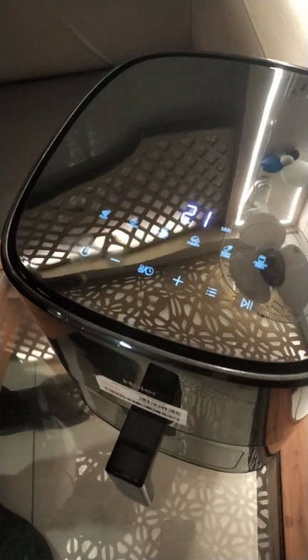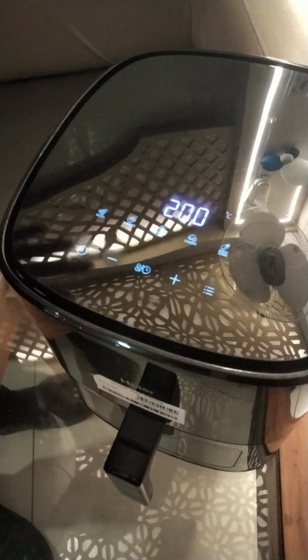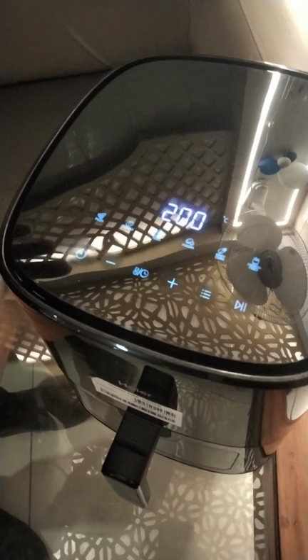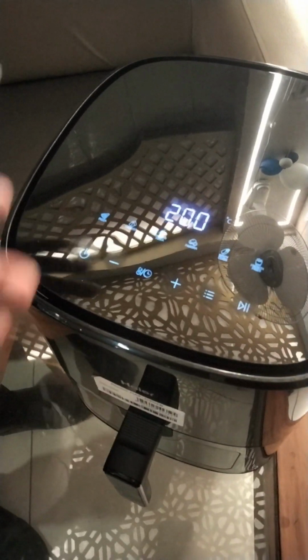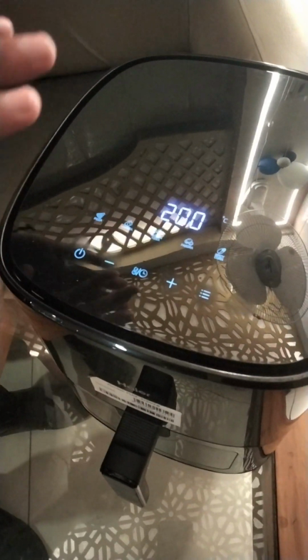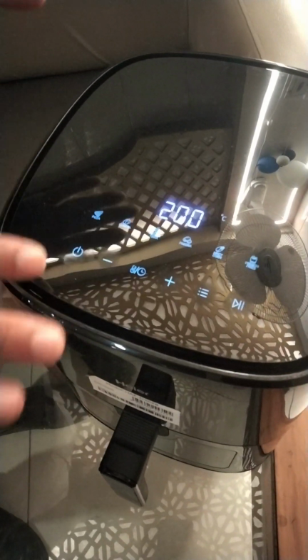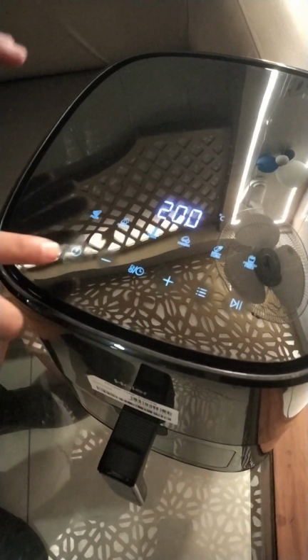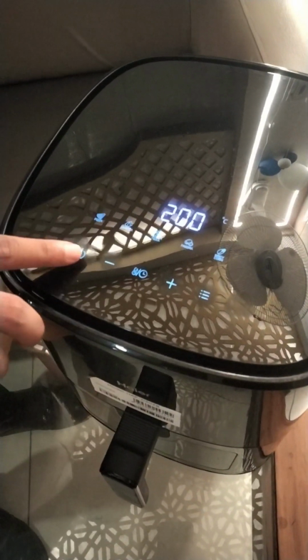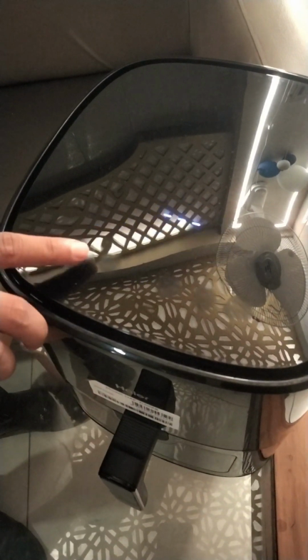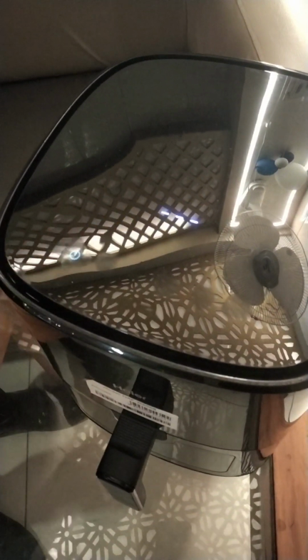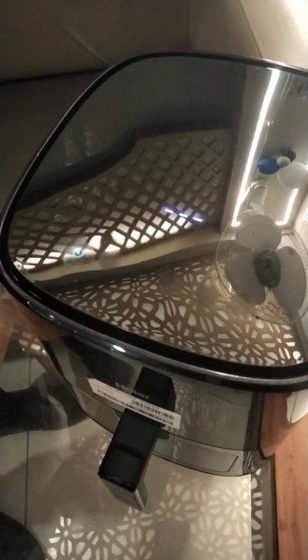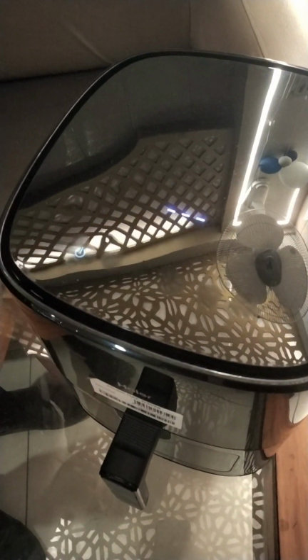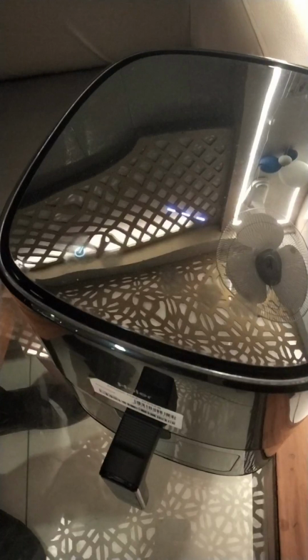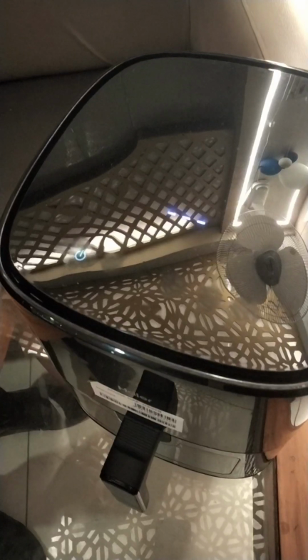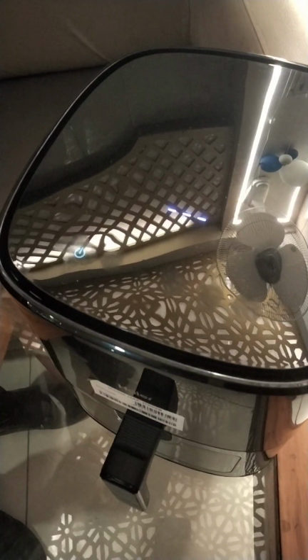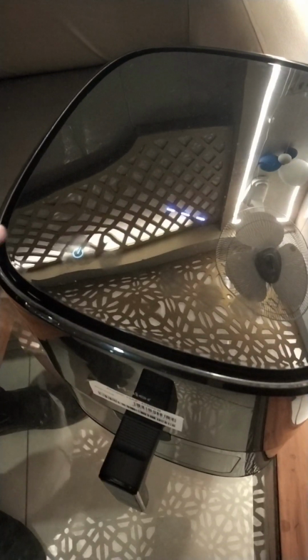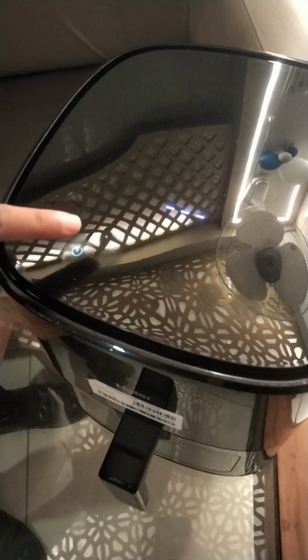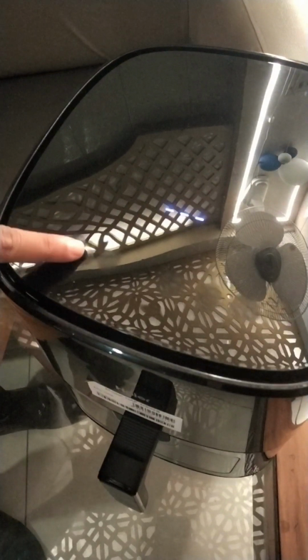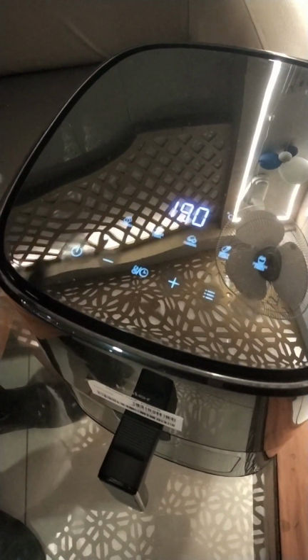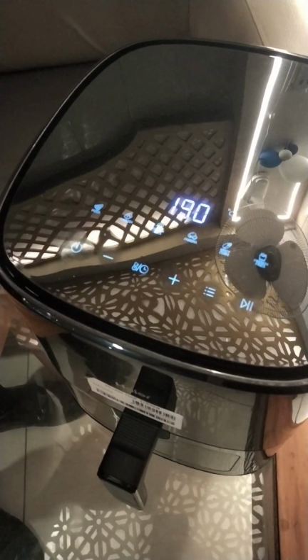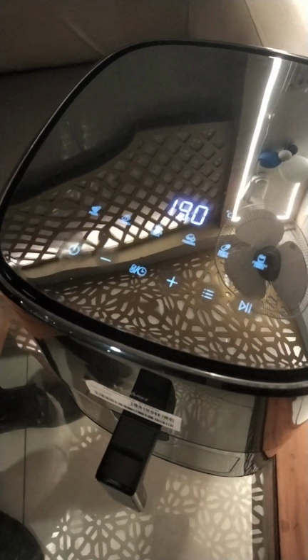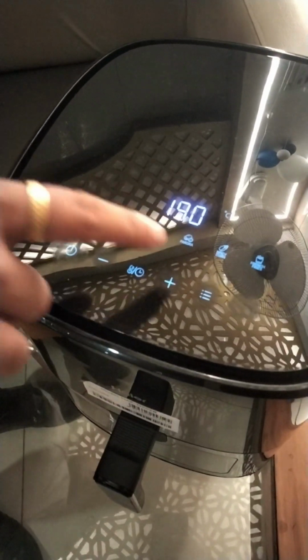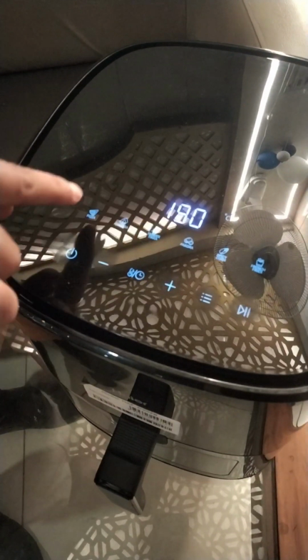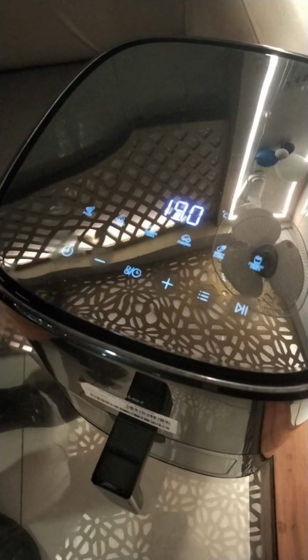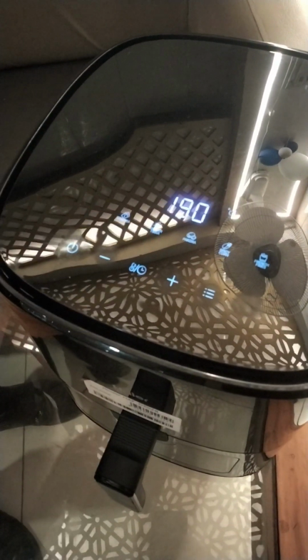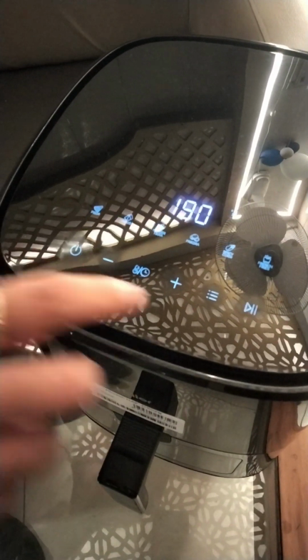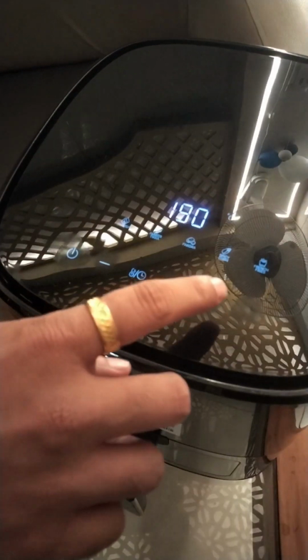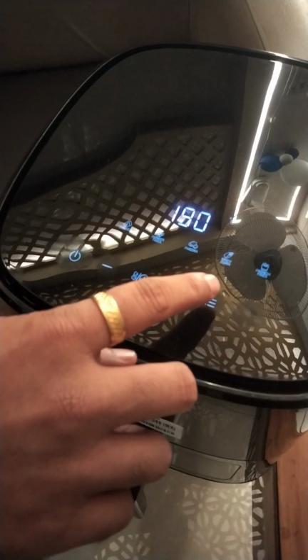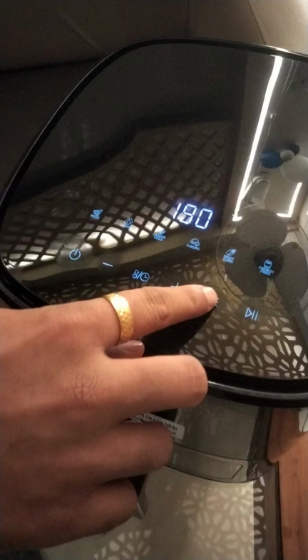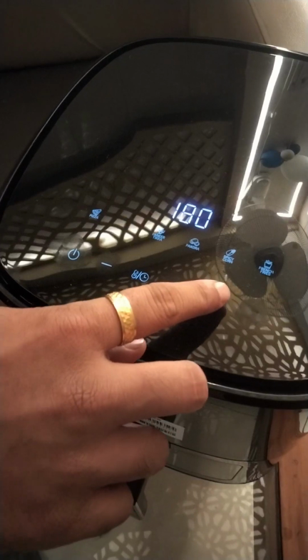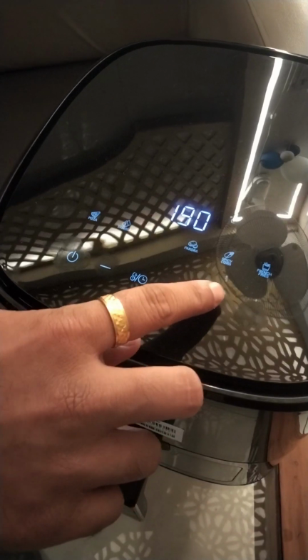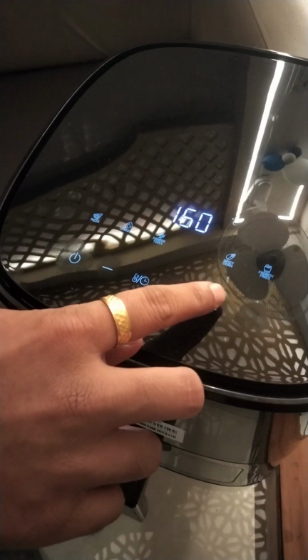Now, I want to show you how to make it automatic. You will power it back on. Then, you will start the pizza mode. First, you will select french fries.